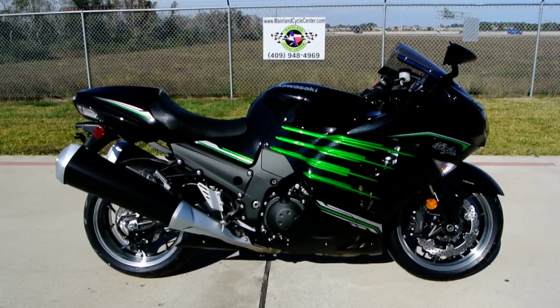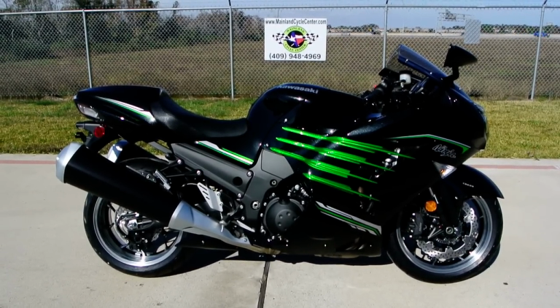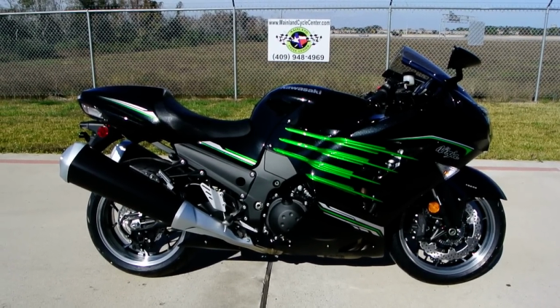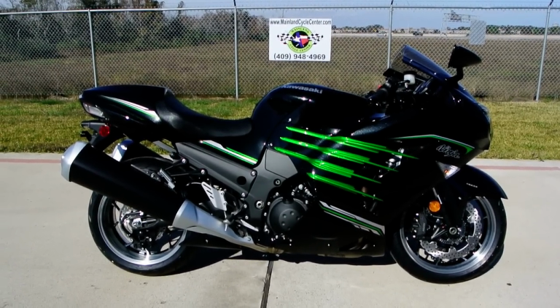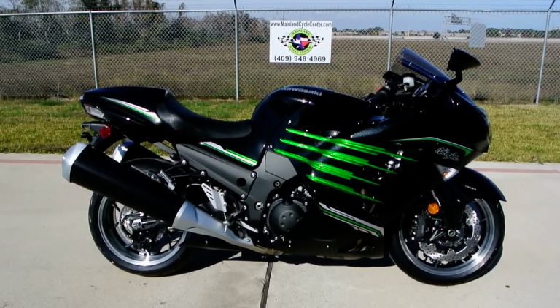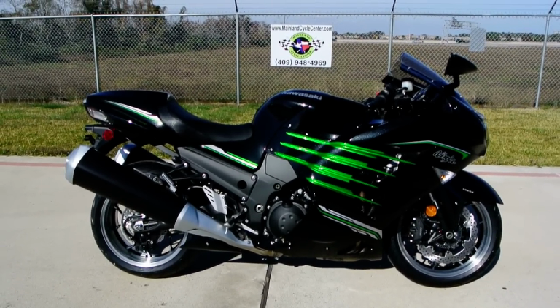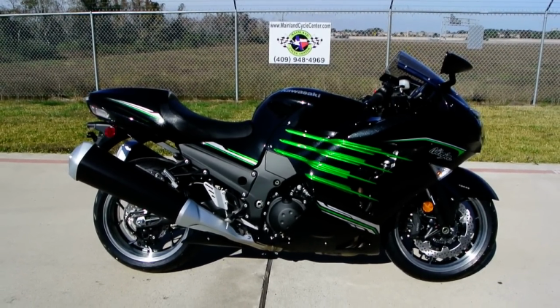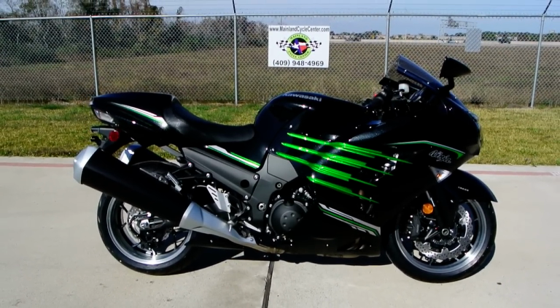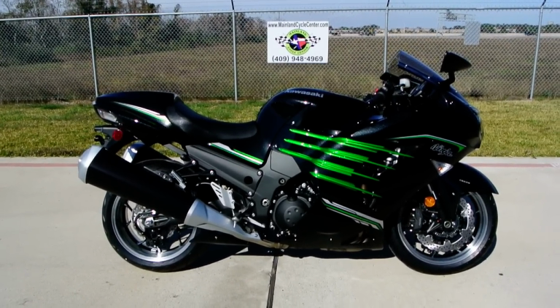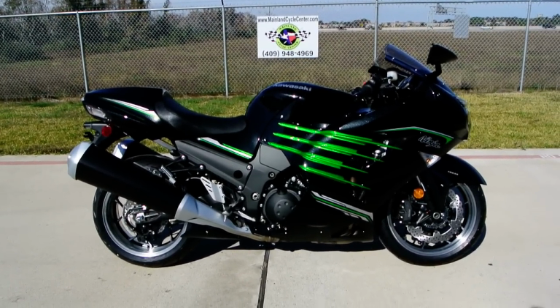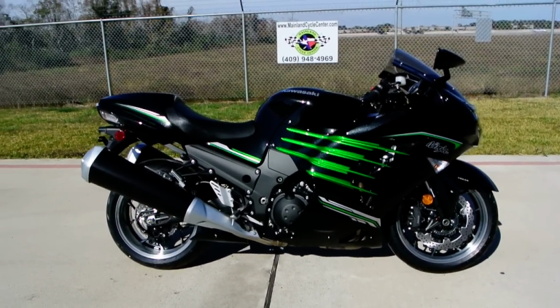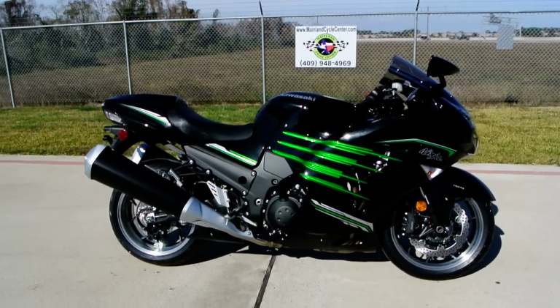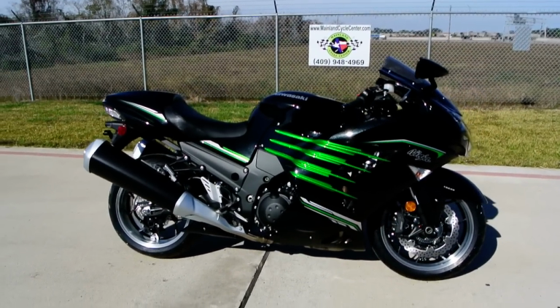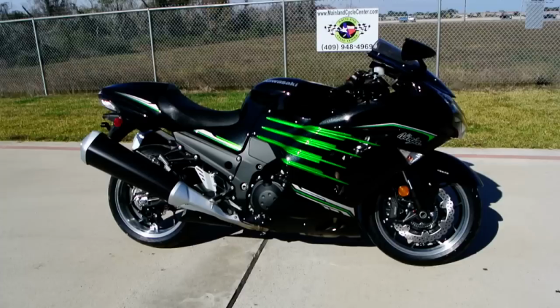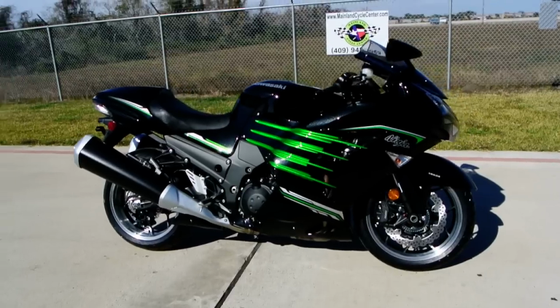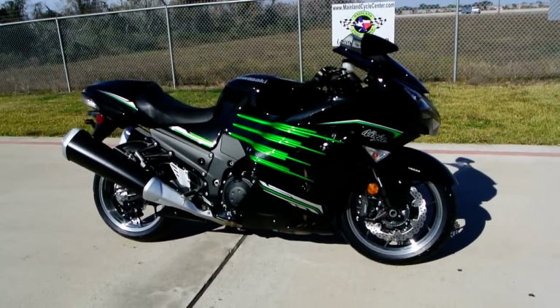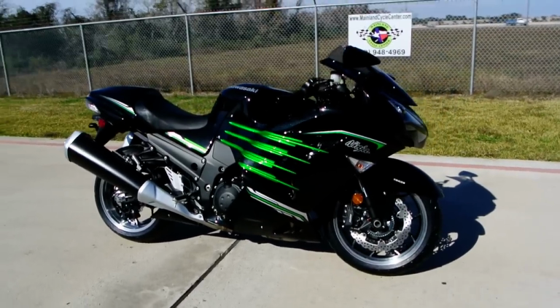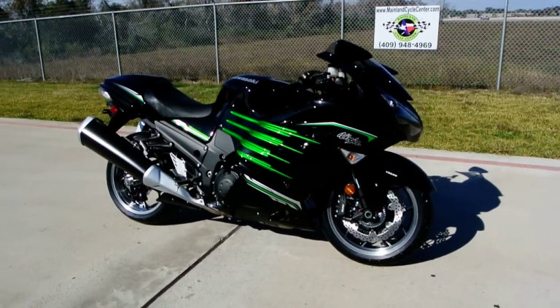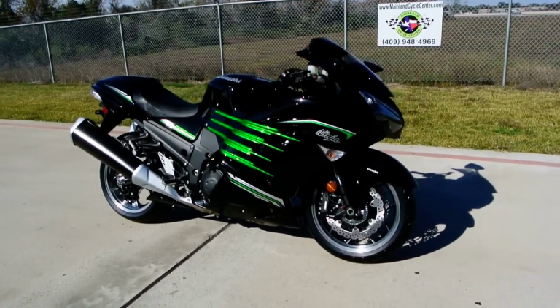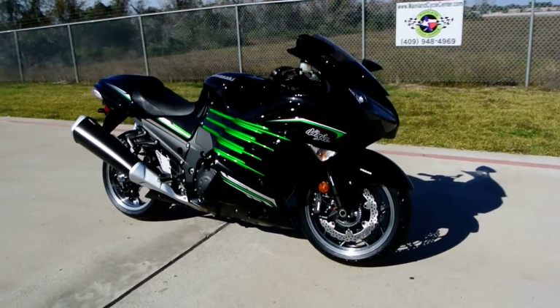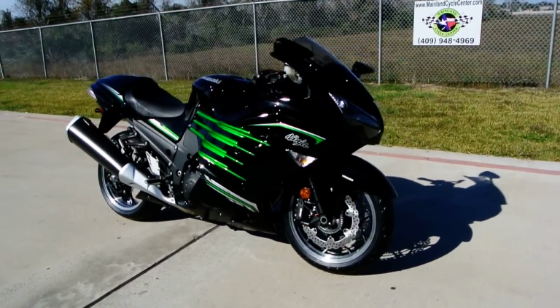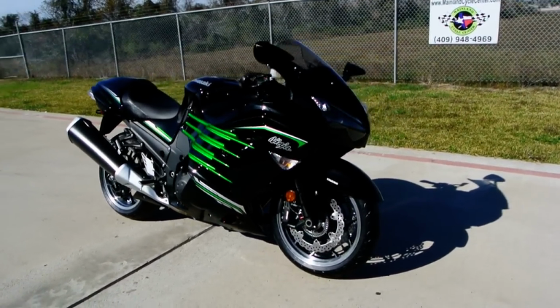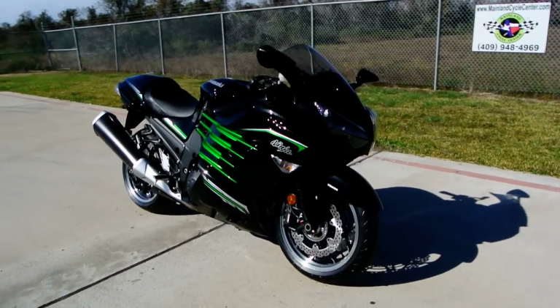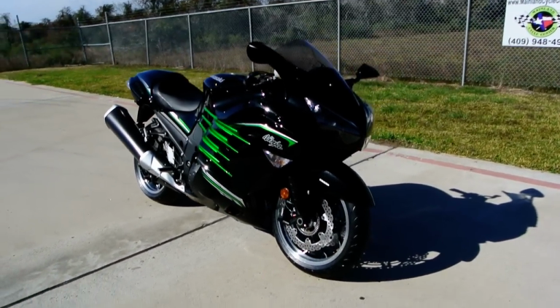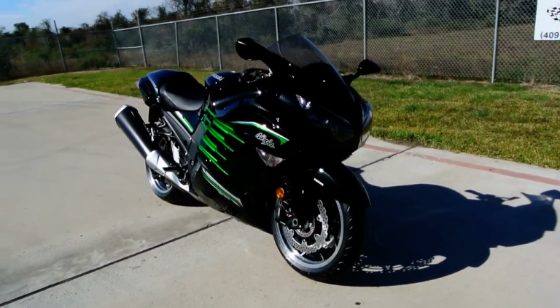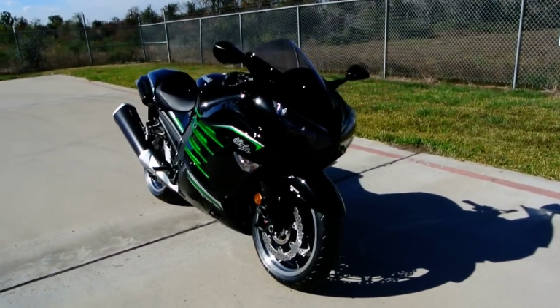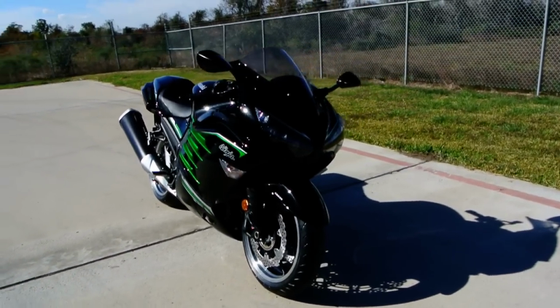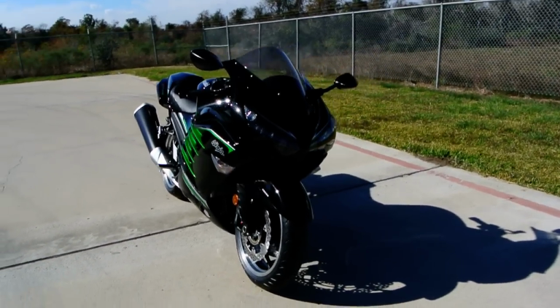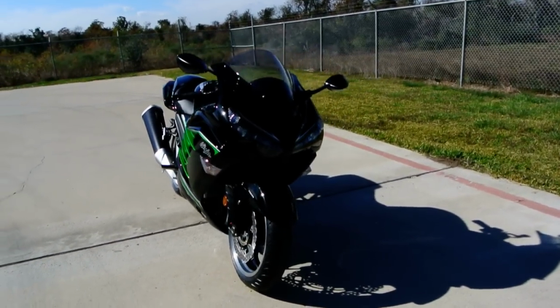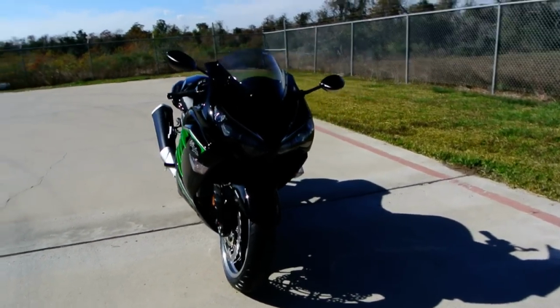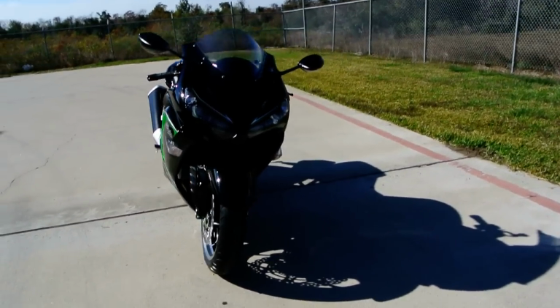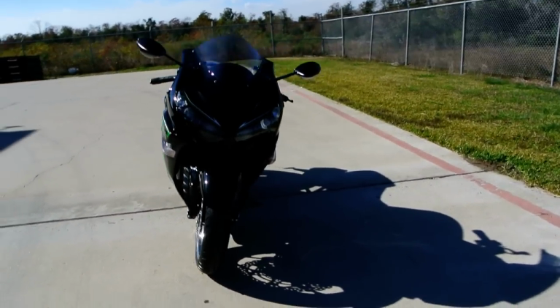Hi, my name is Albert. I want to welcome you to Mainland Cycle Center's new vehicle department. Today I want to show you a 2013 Kawasaki ZX14.